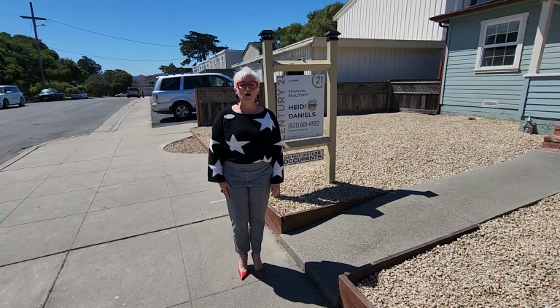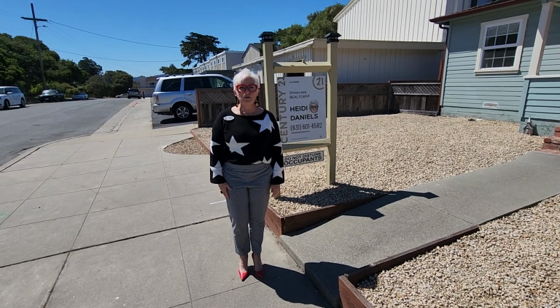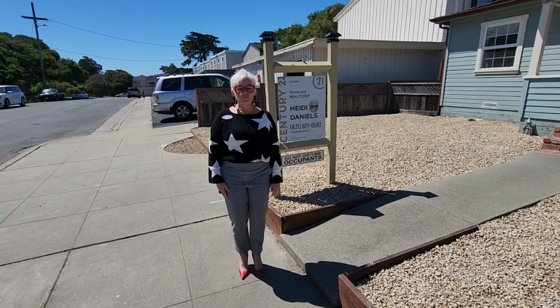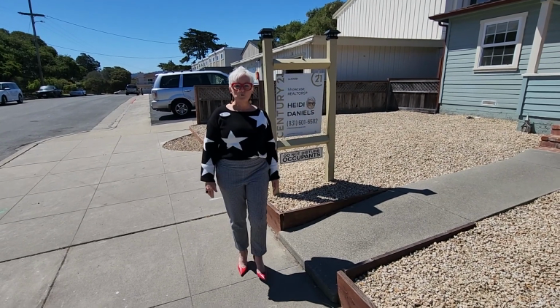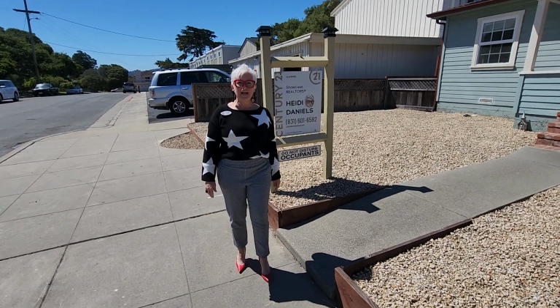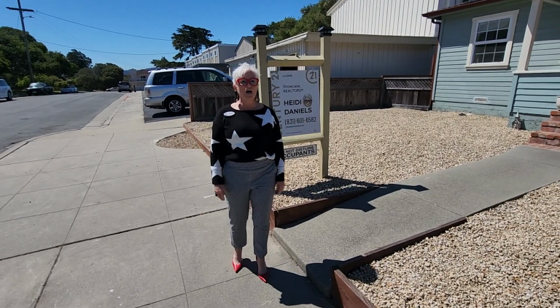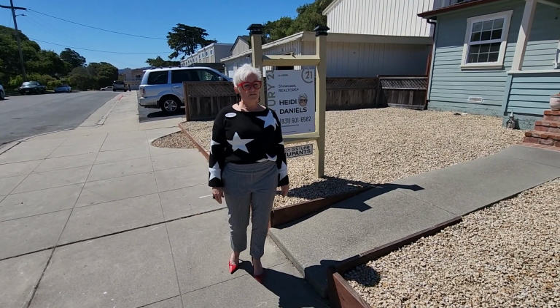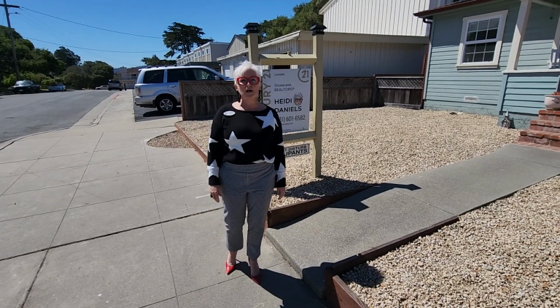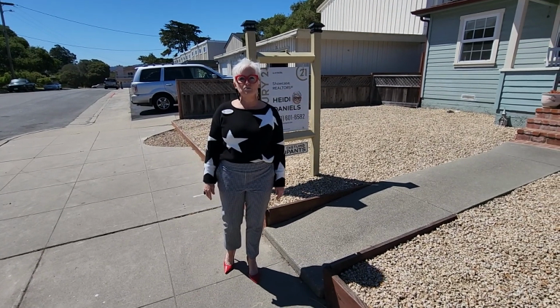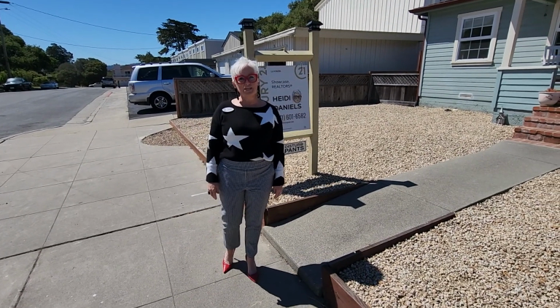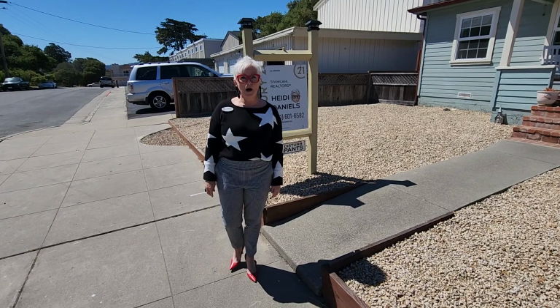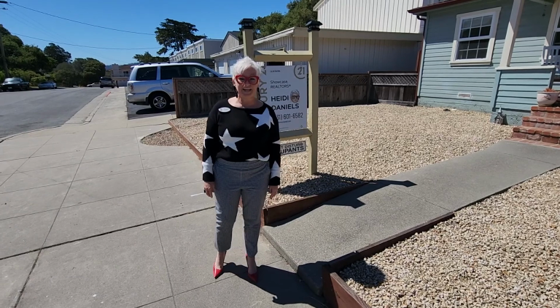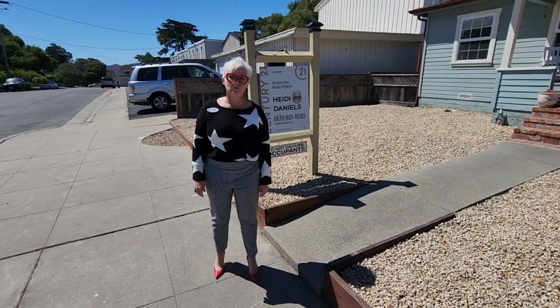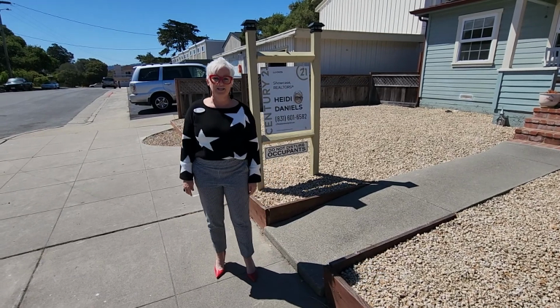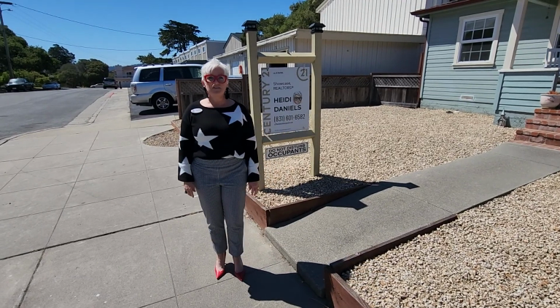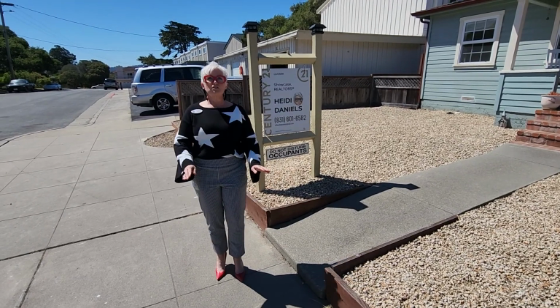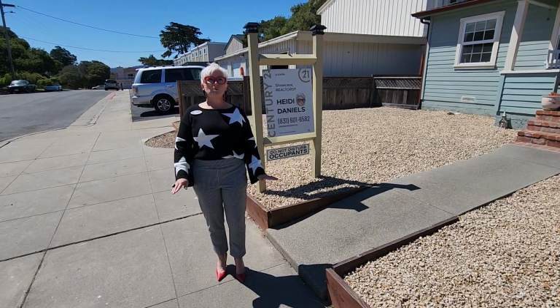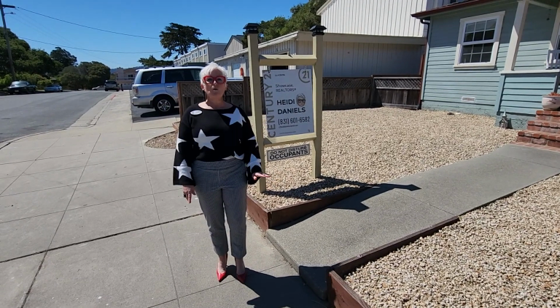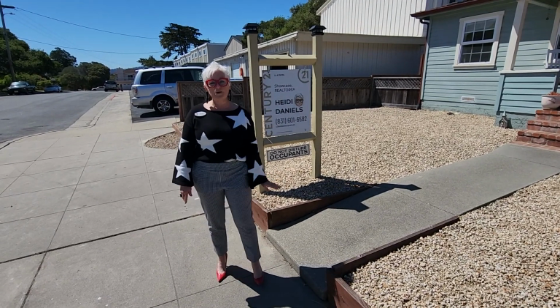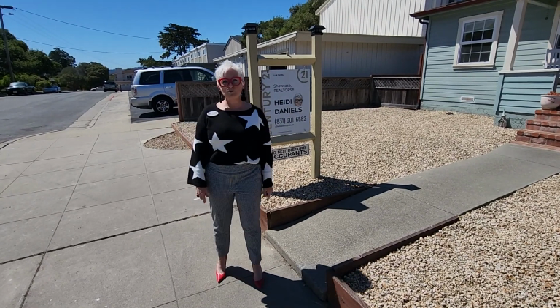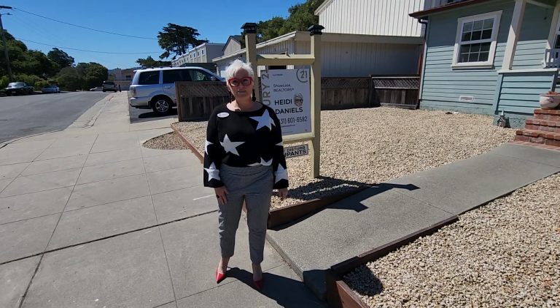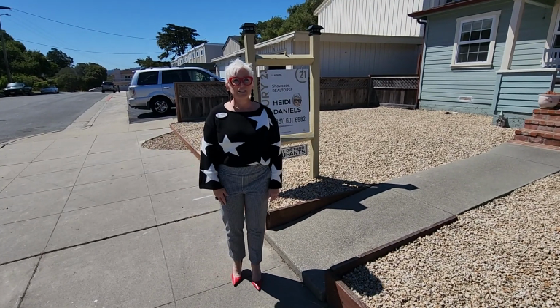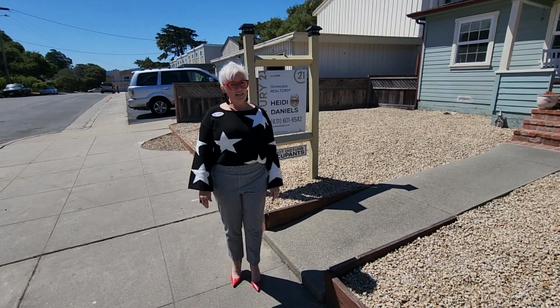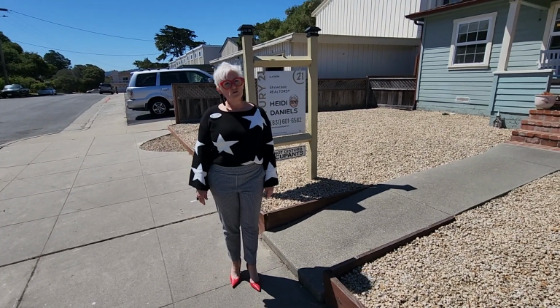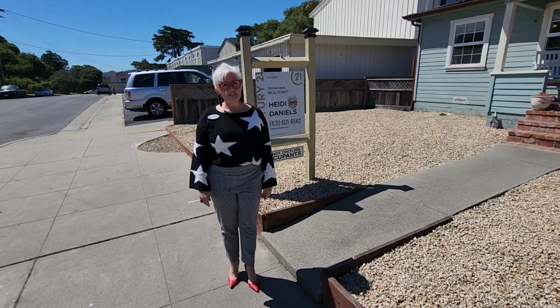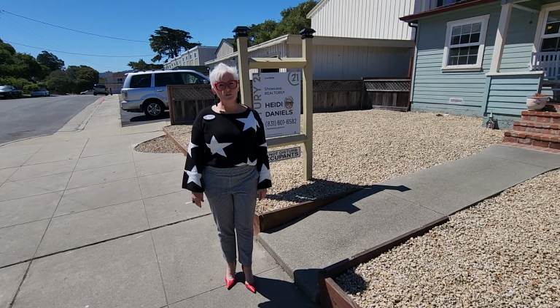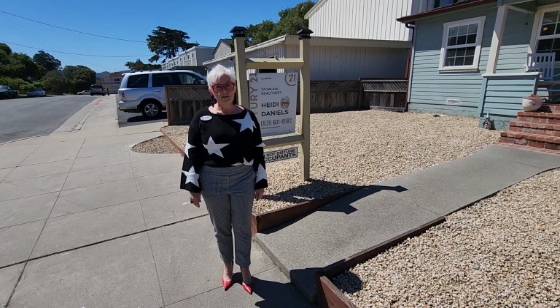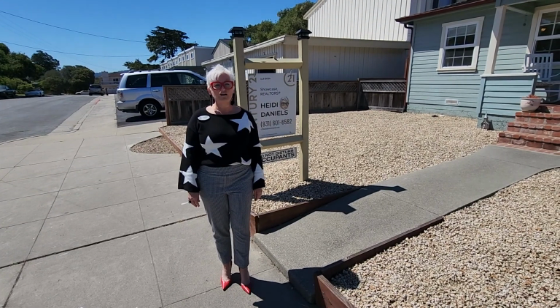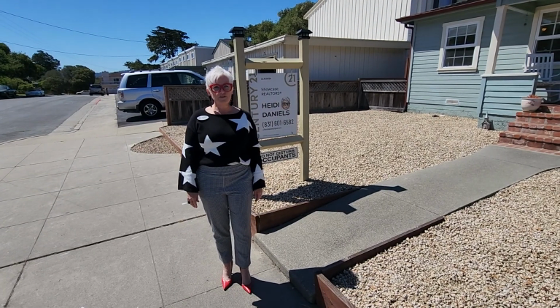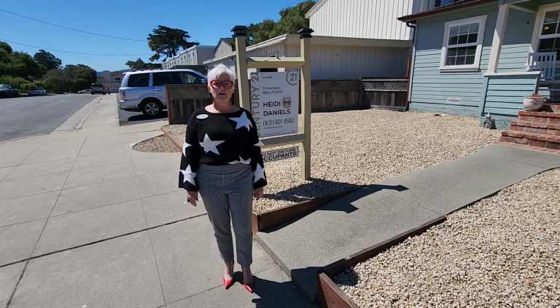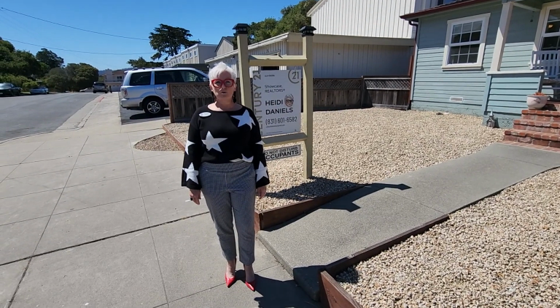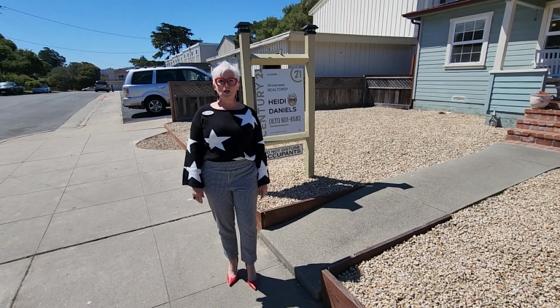Welcome to my virtual open house on 581 Newton Street in Monterey, California. This adorable one bedroom, two bath is 927 square feet on a 4,500 square foot lot.